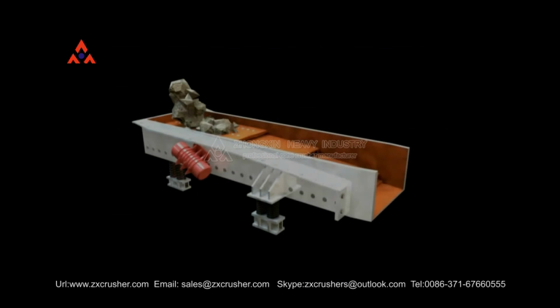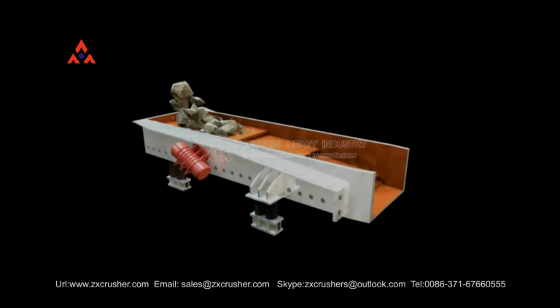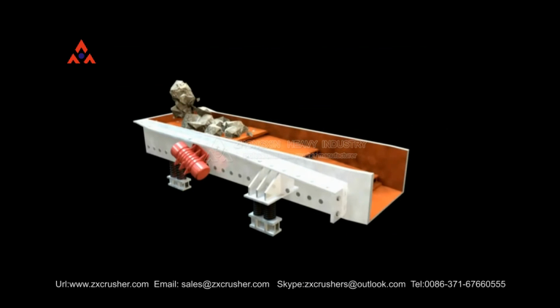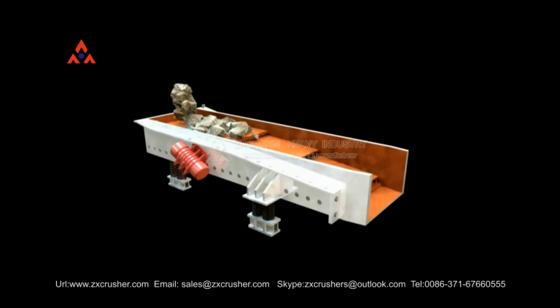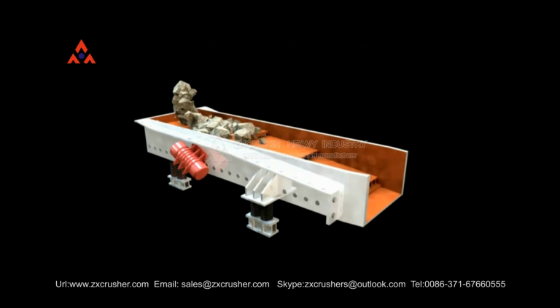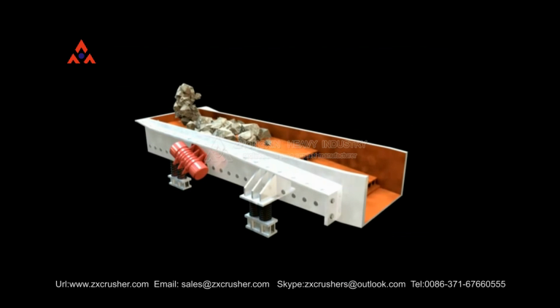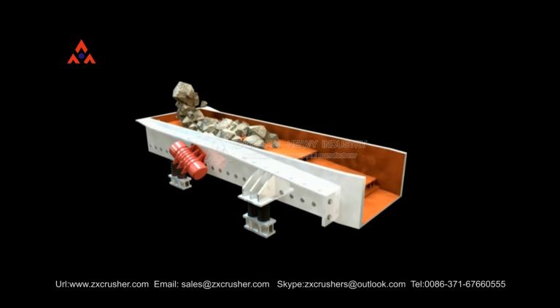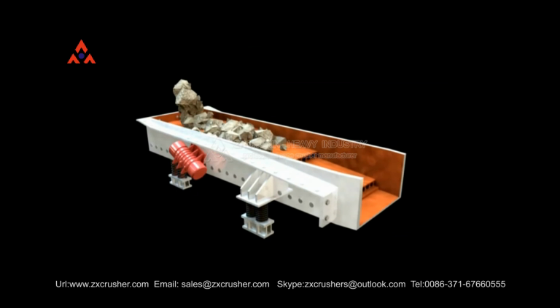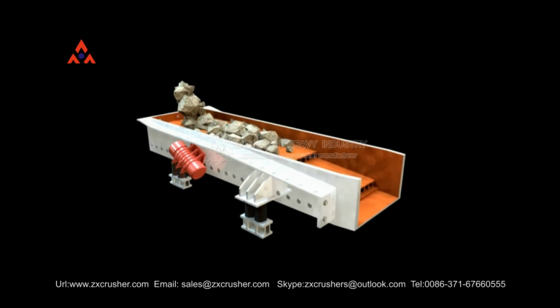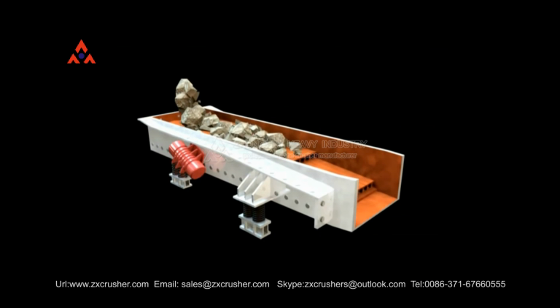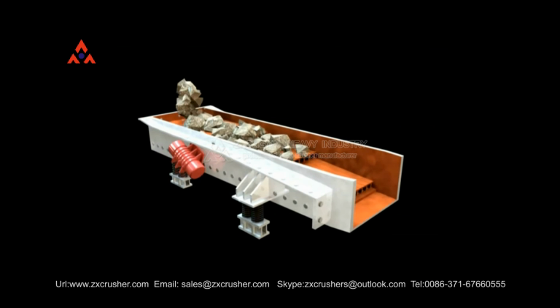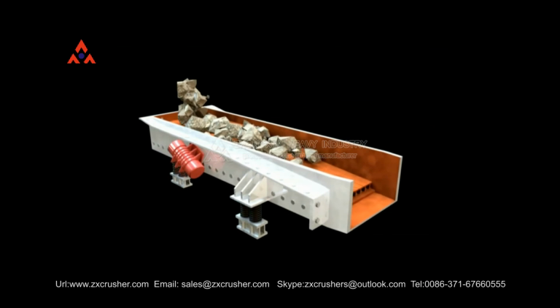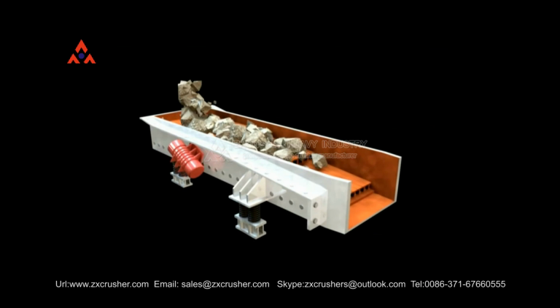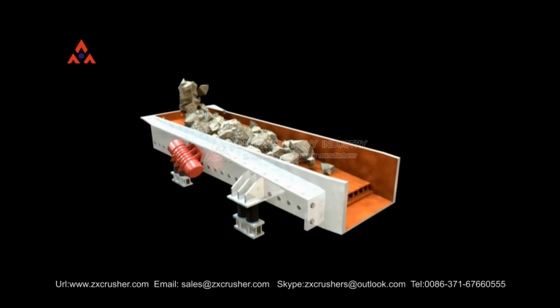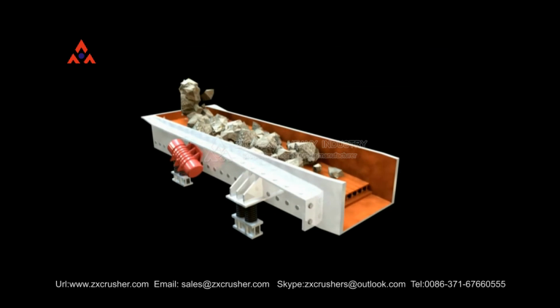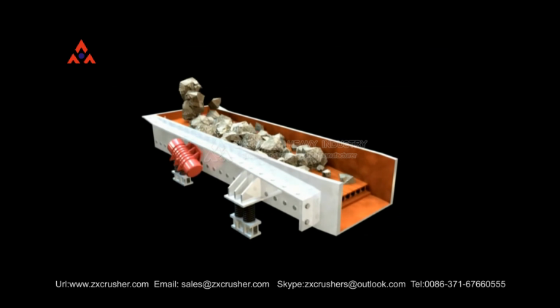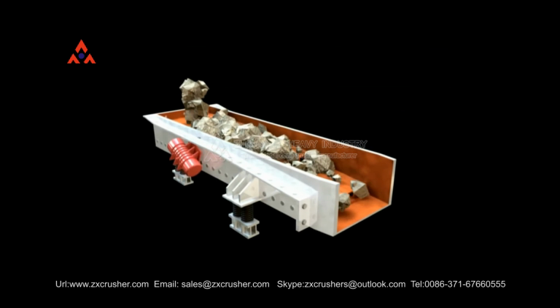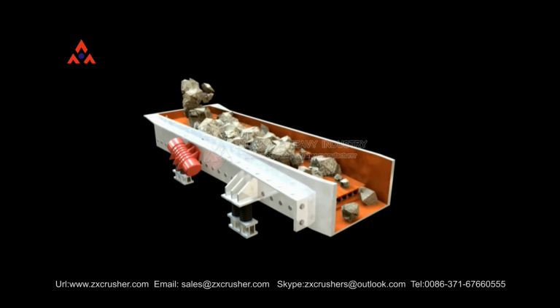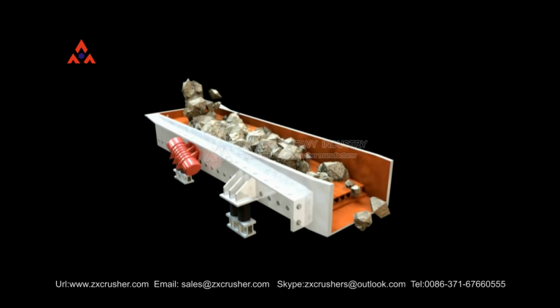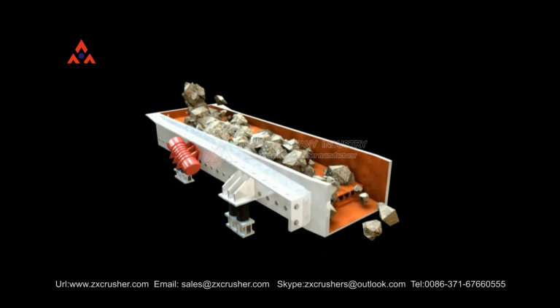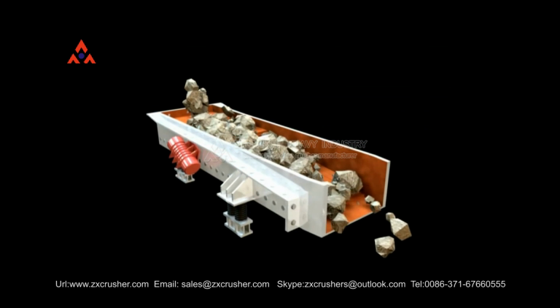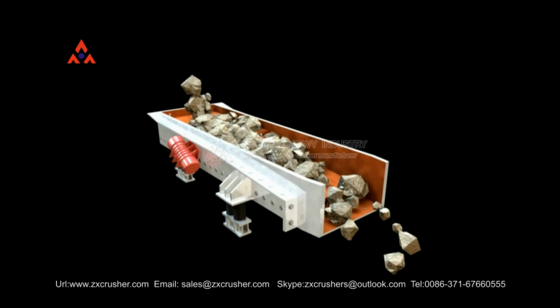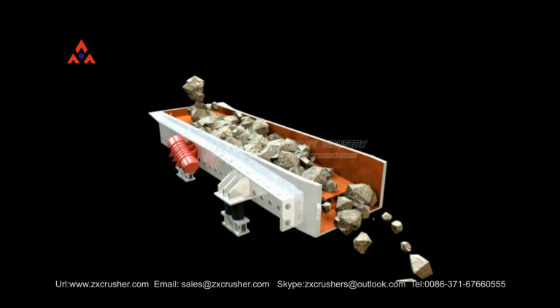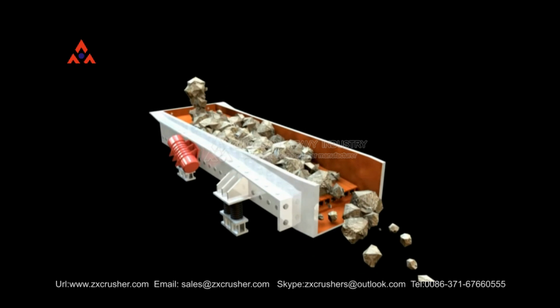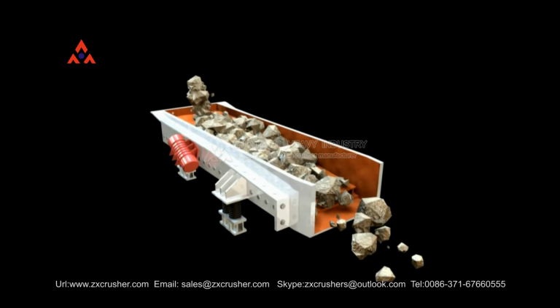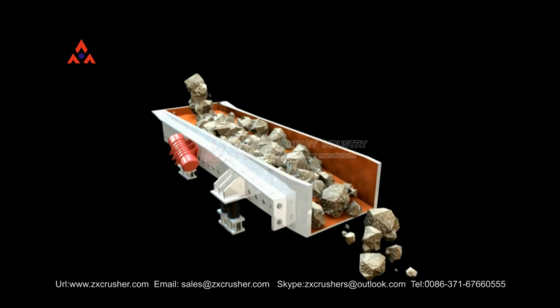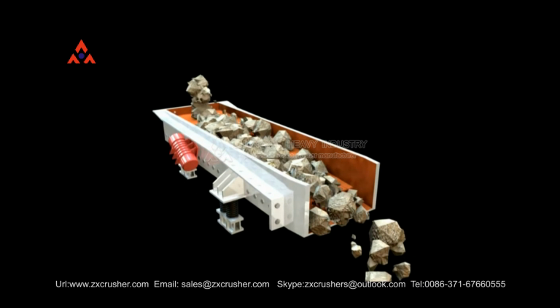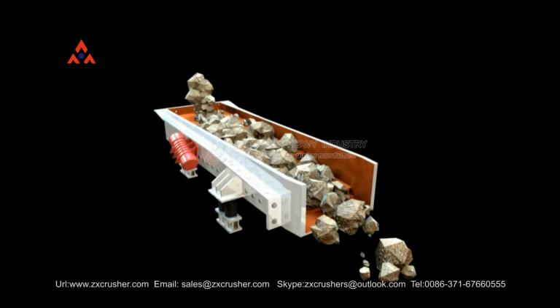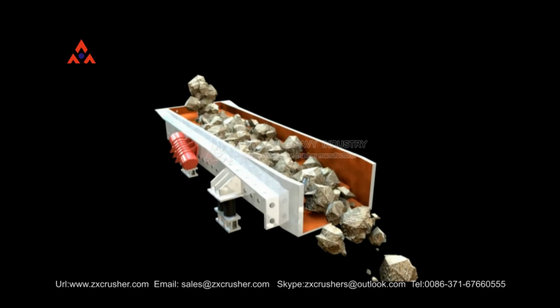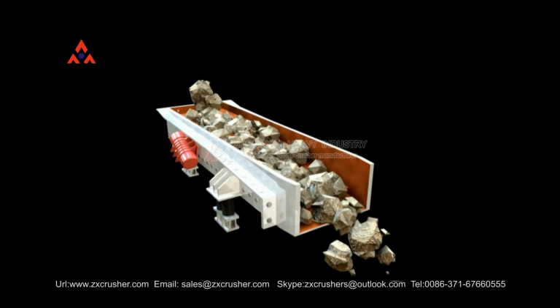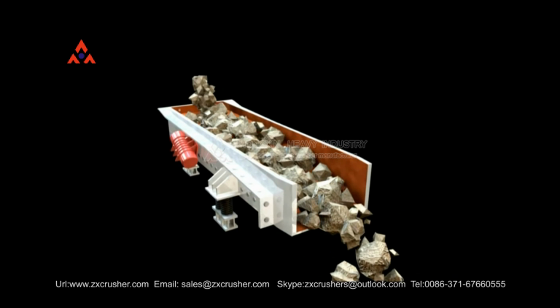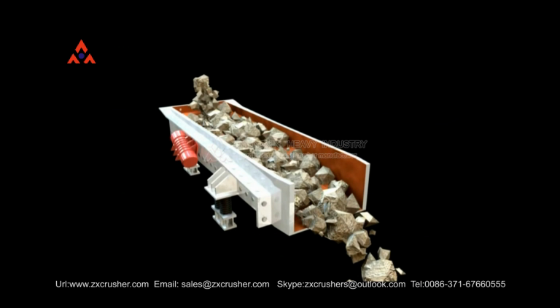Linear Feeder has features of stable vibration, reliable operation, and long service life, can feed crushing machine continuously, and has primary saving on materials.